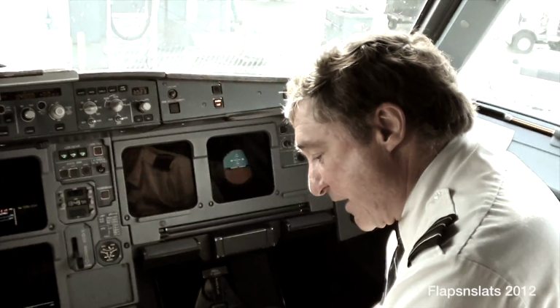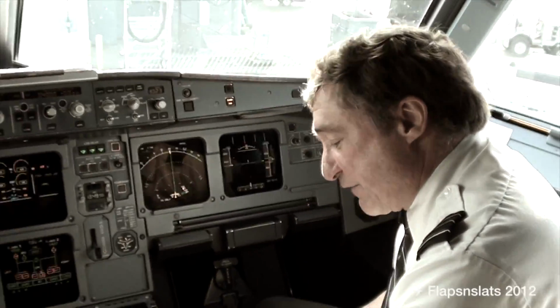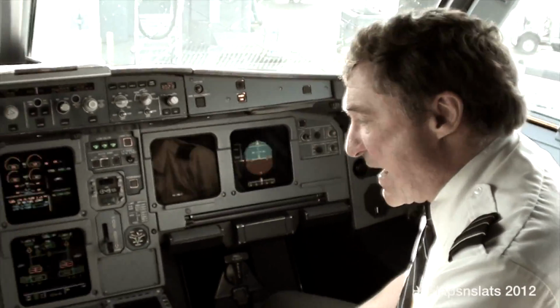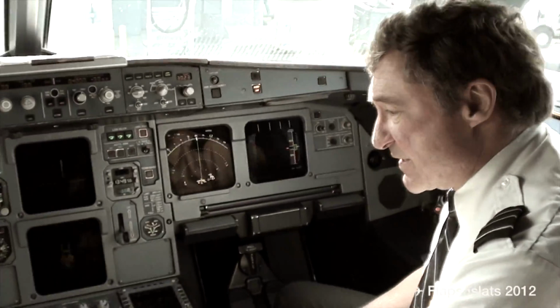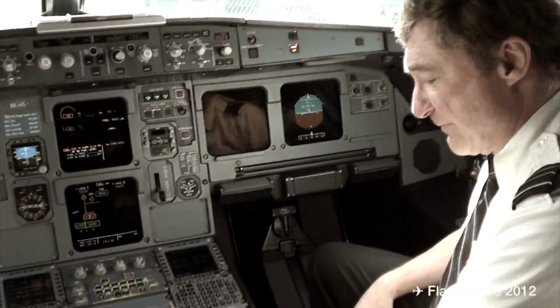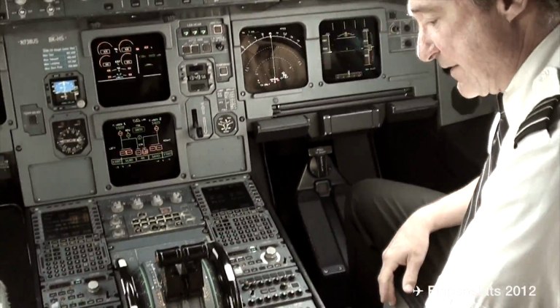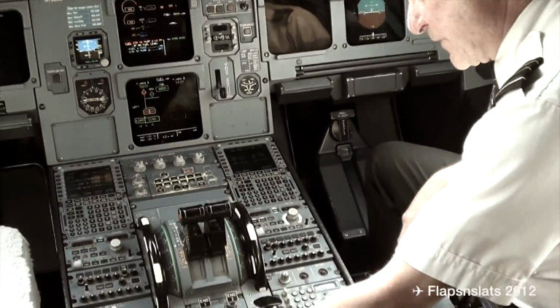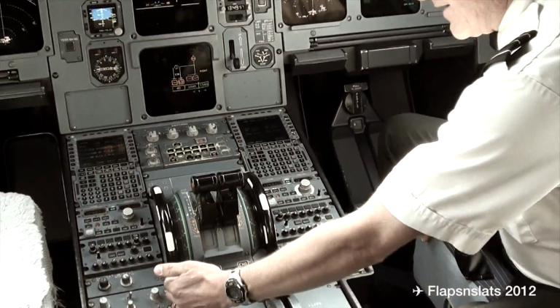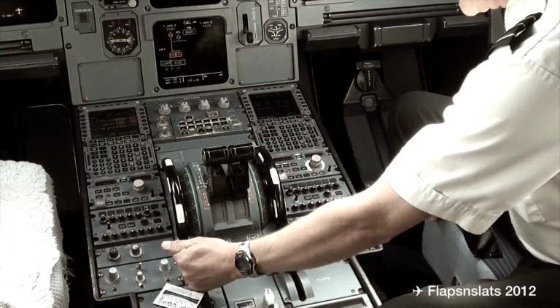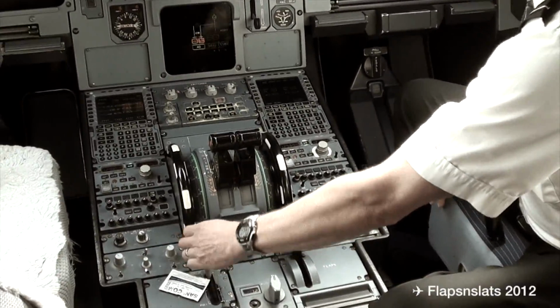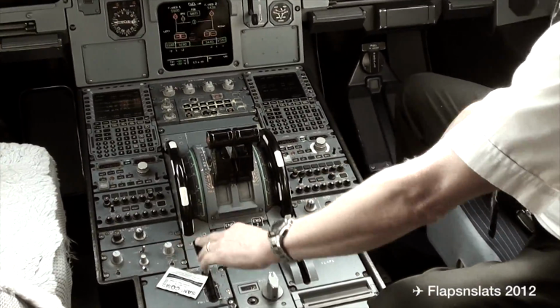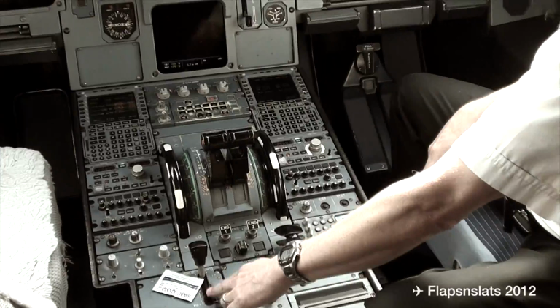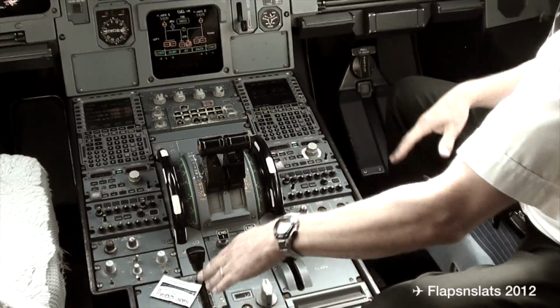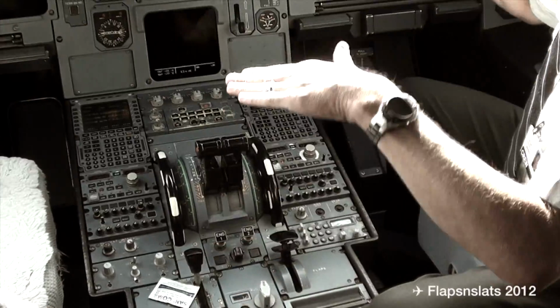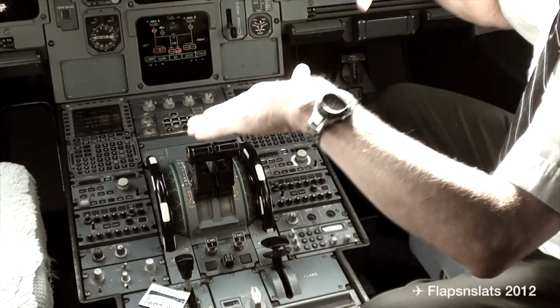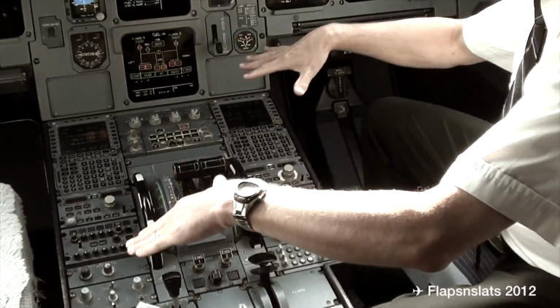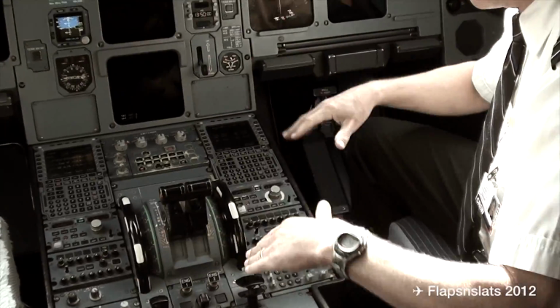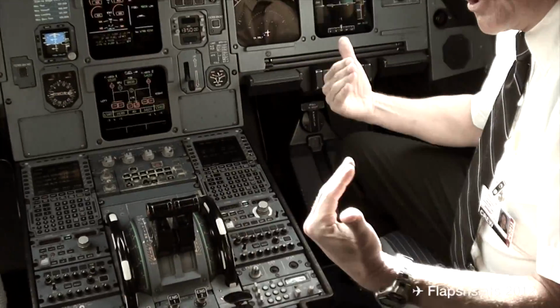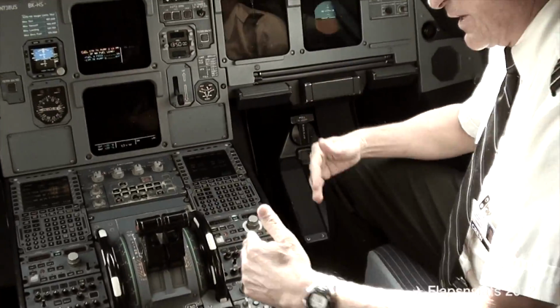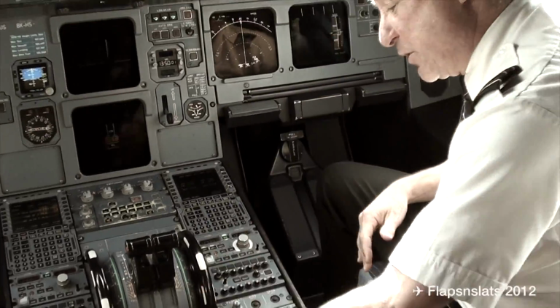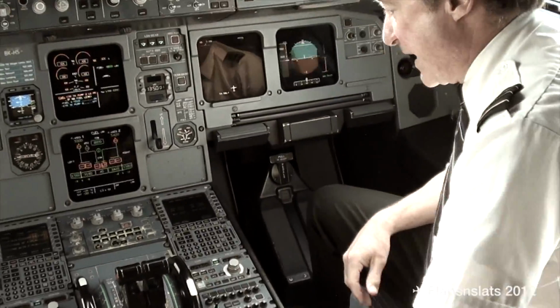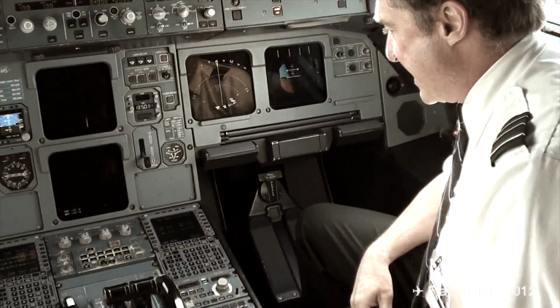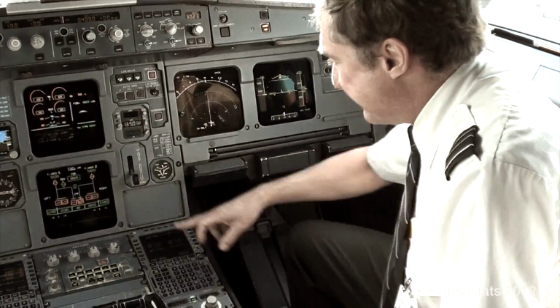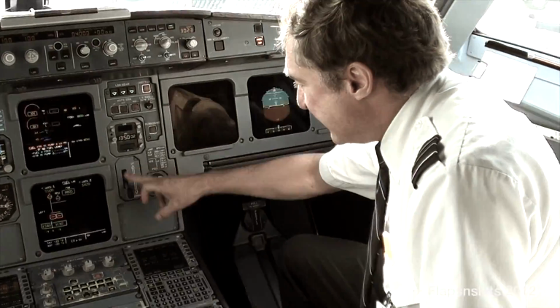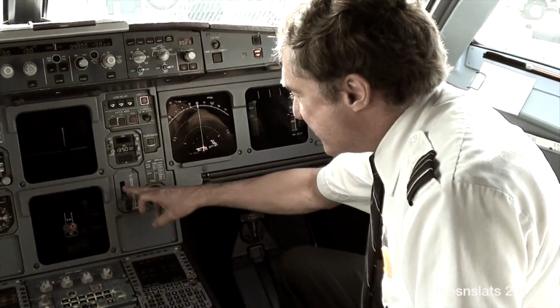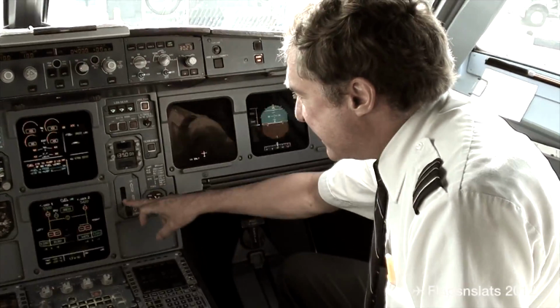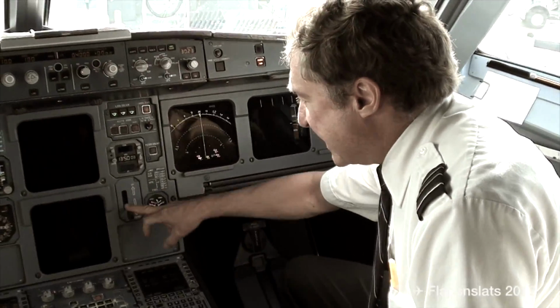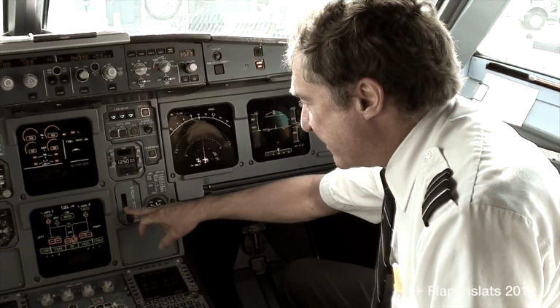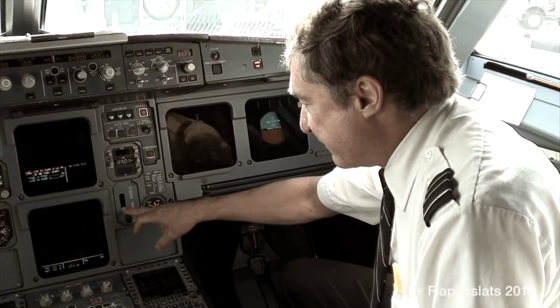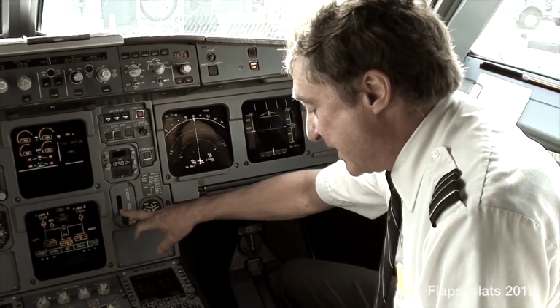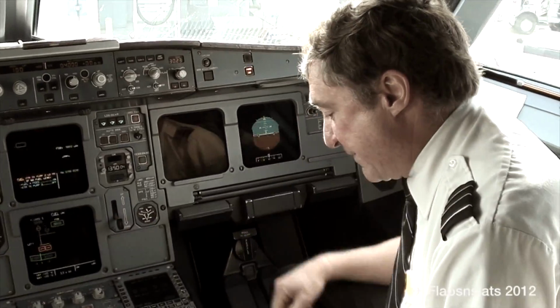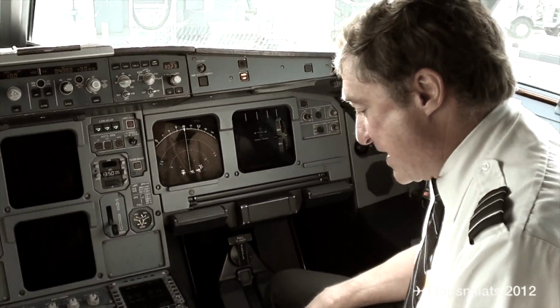Here's our flaps. This is a speed brake — slows us up a lot of times so we can slow down enough to put the flaps down. Here's our gear right here; it brings the gear up and down.